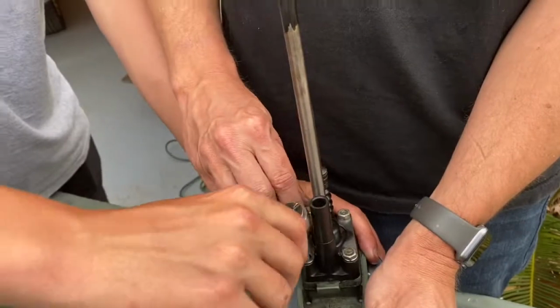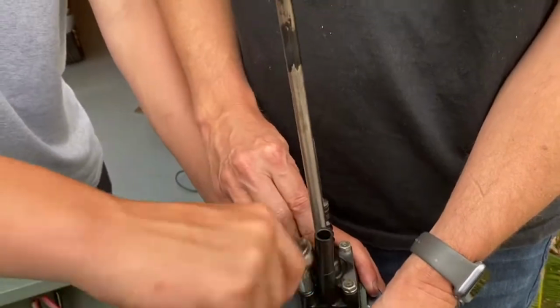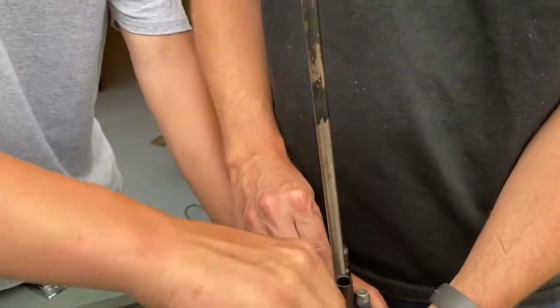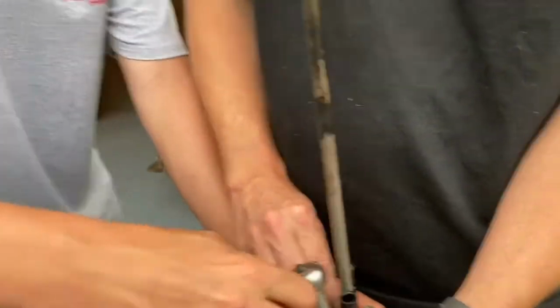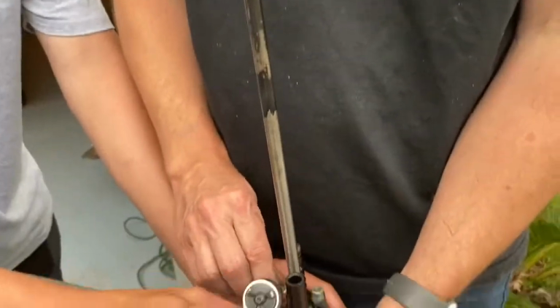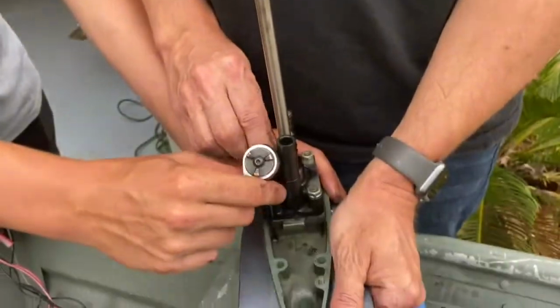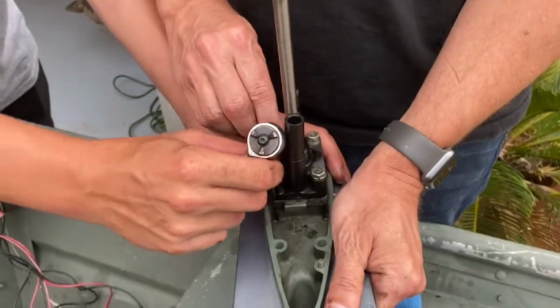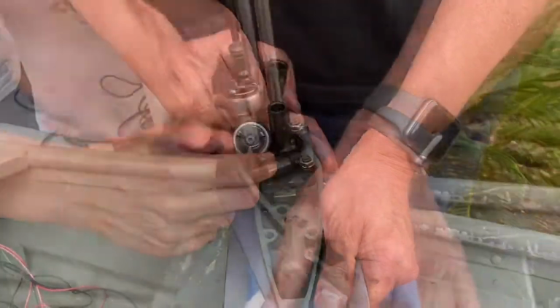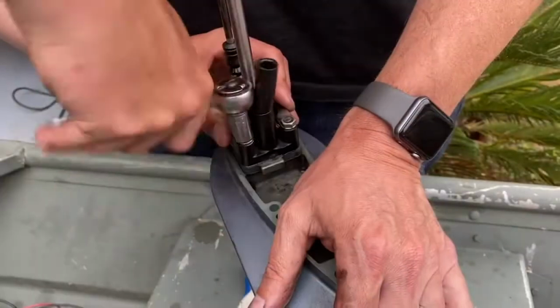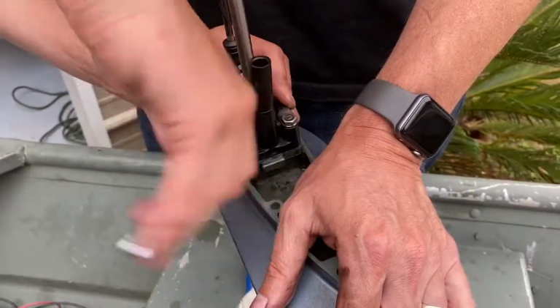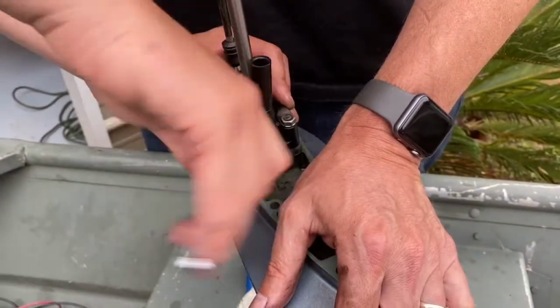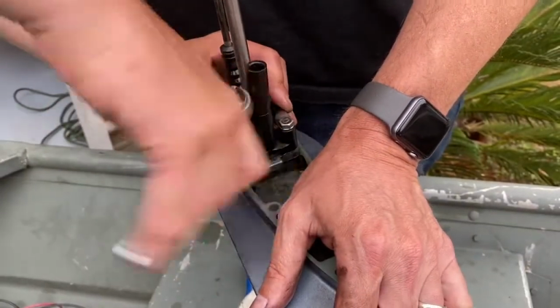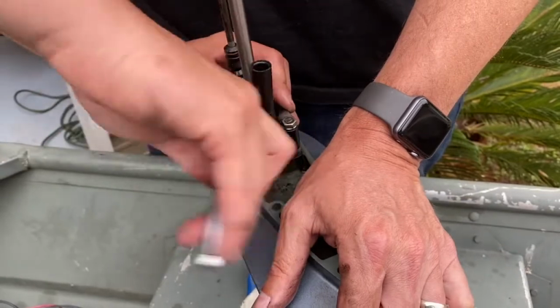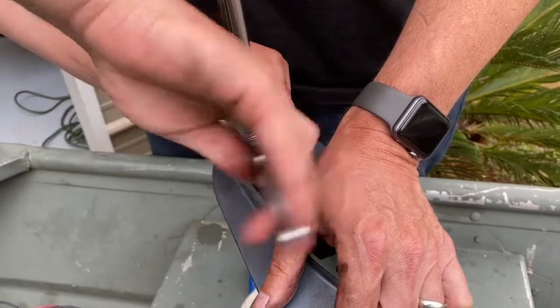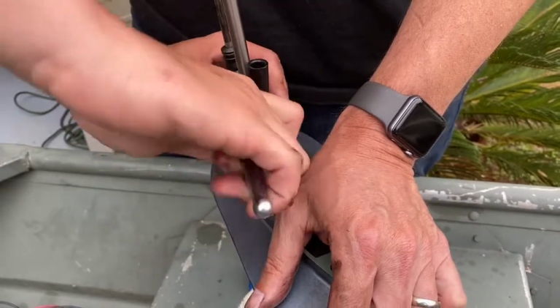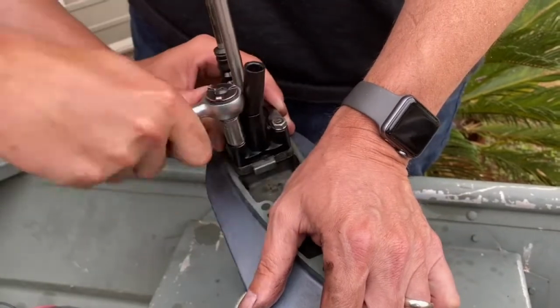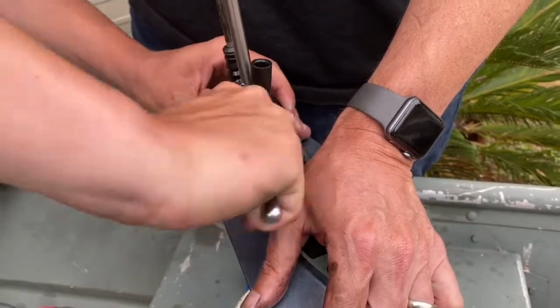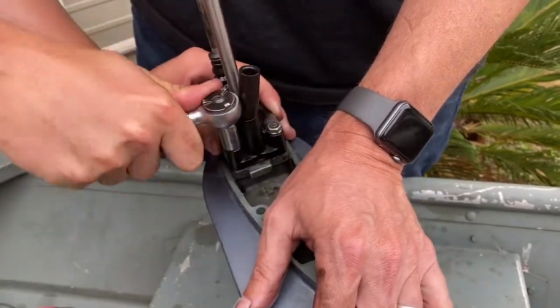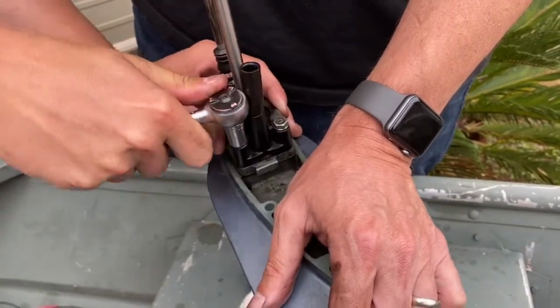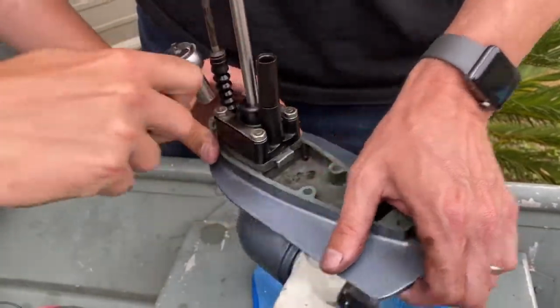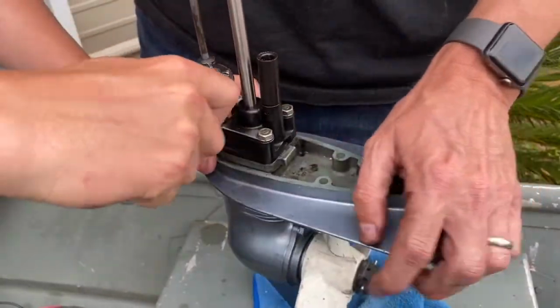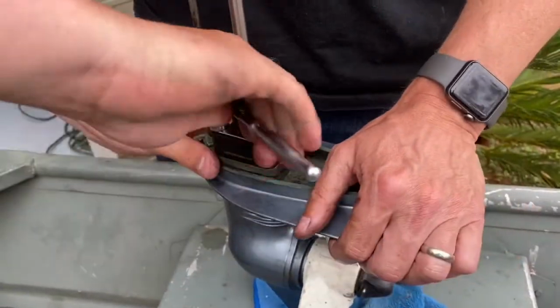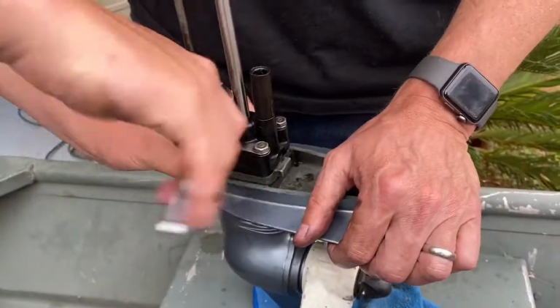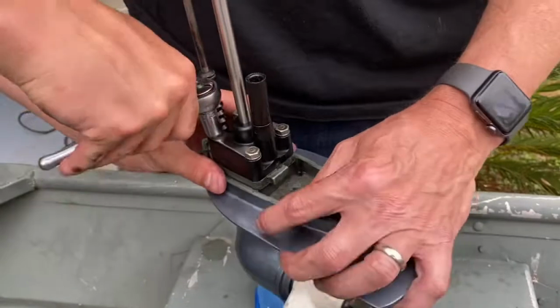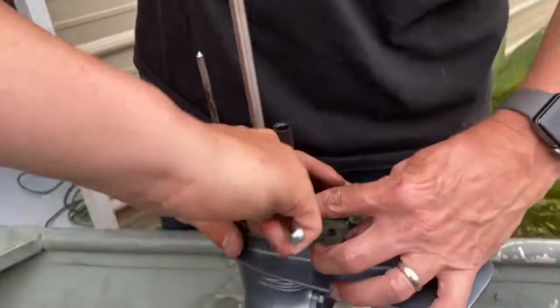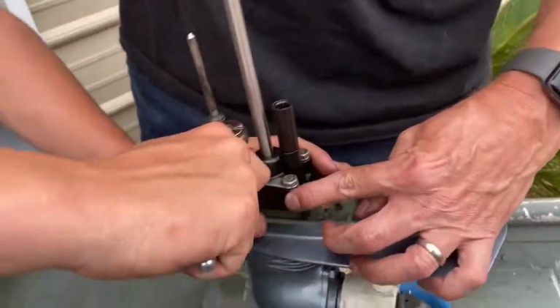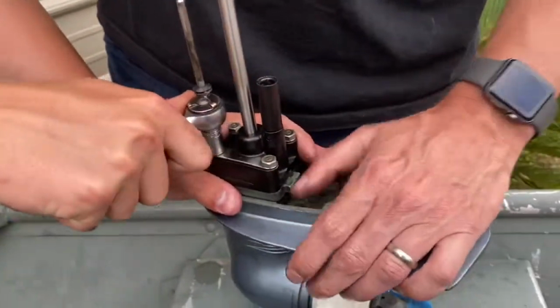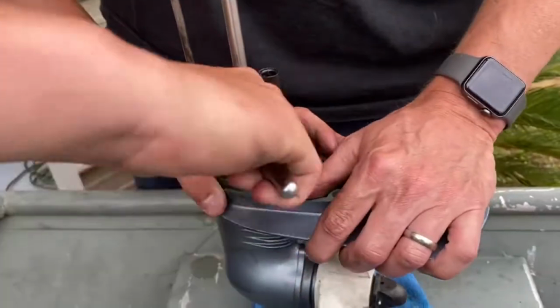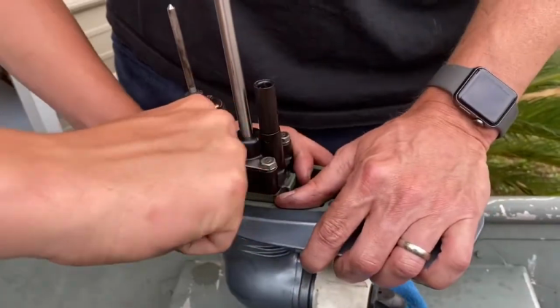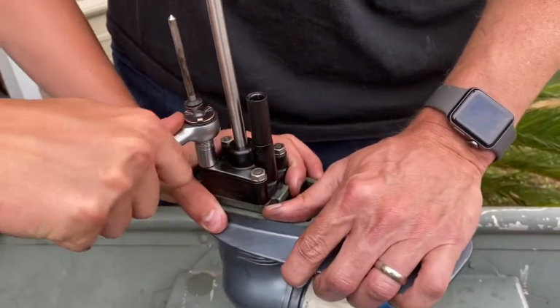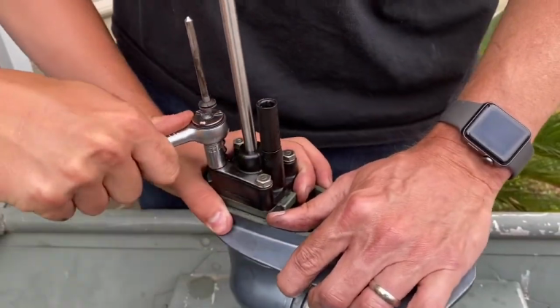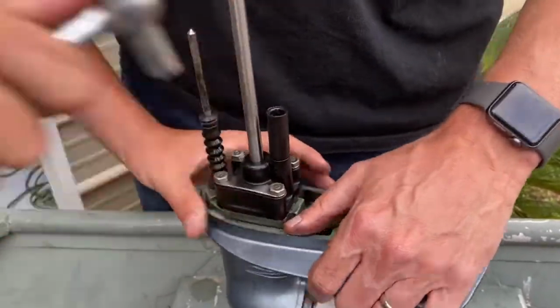That certainly would push water better, wouldn't it. Don't over-tighten it — get it decently snug. Can't bust that plastic. That's good.